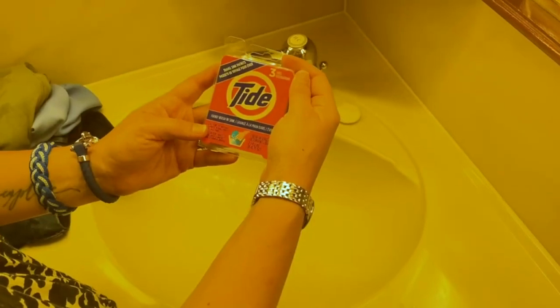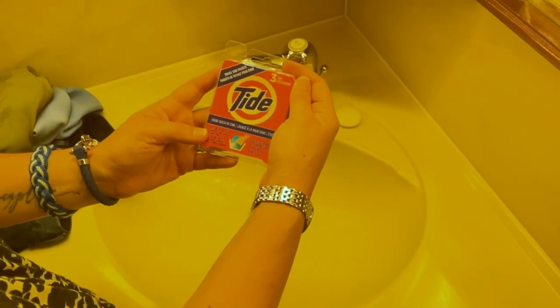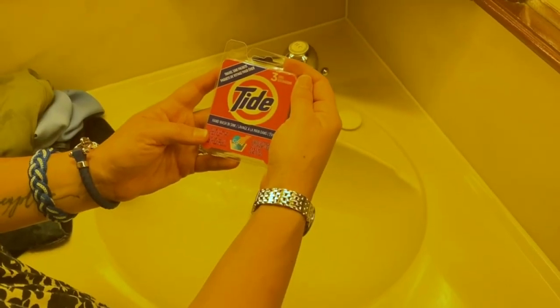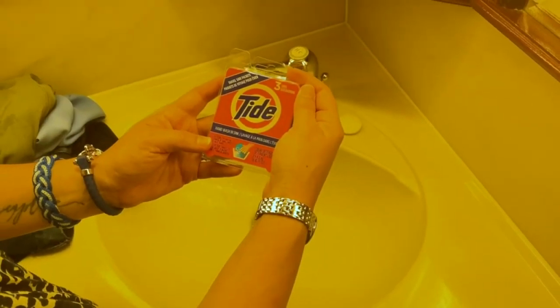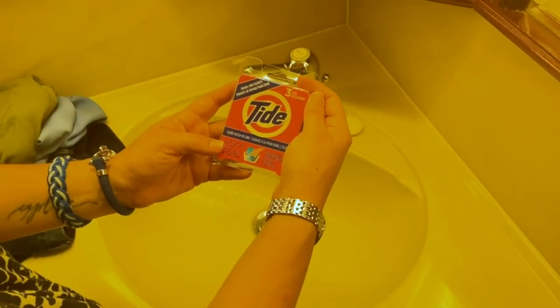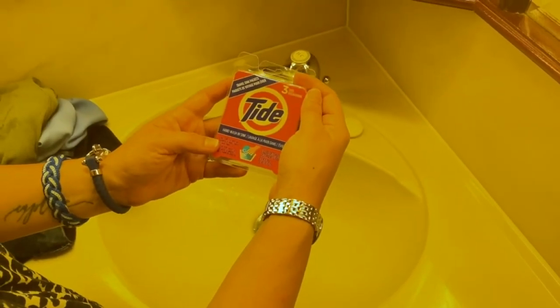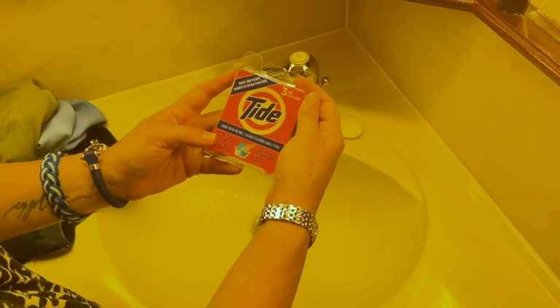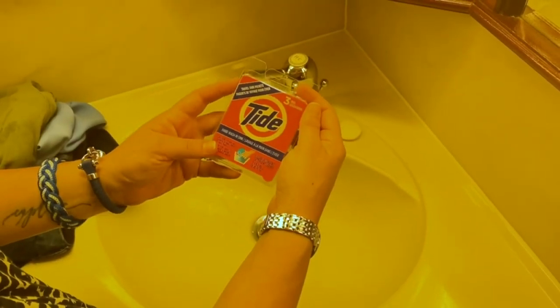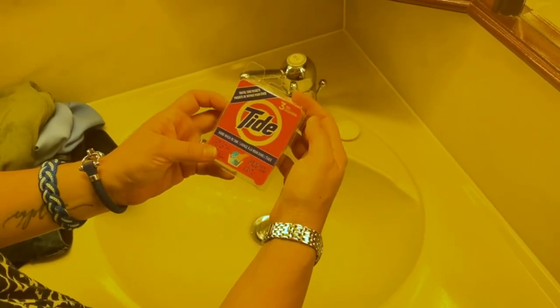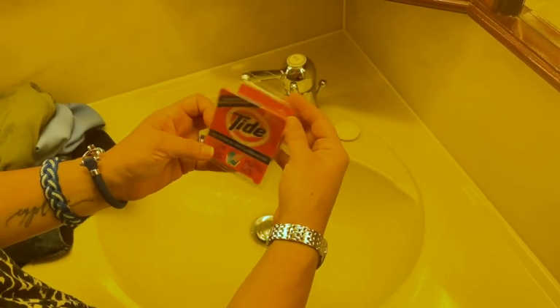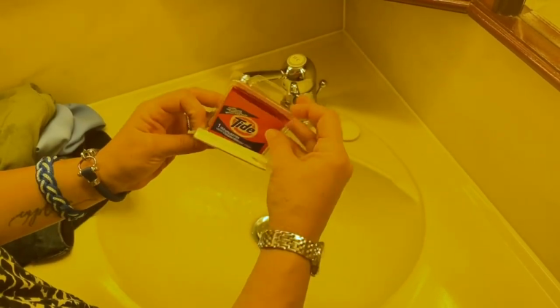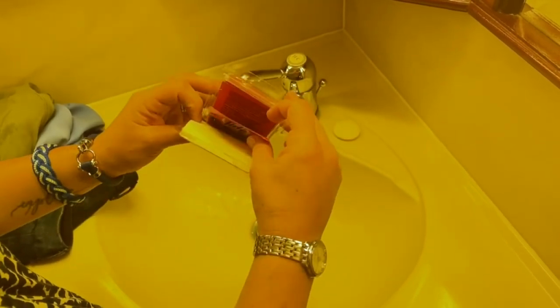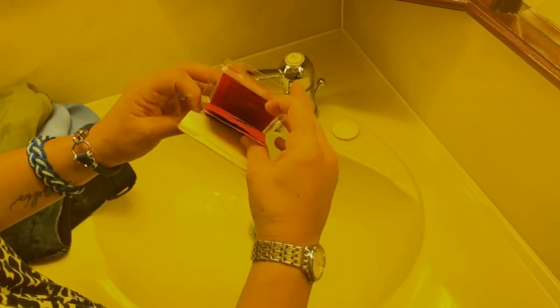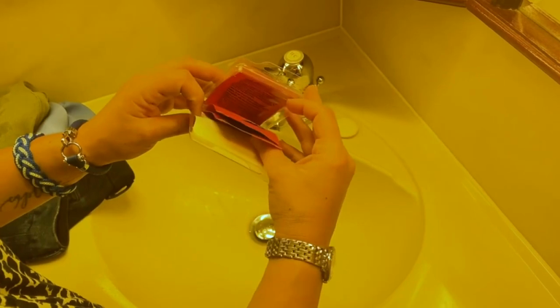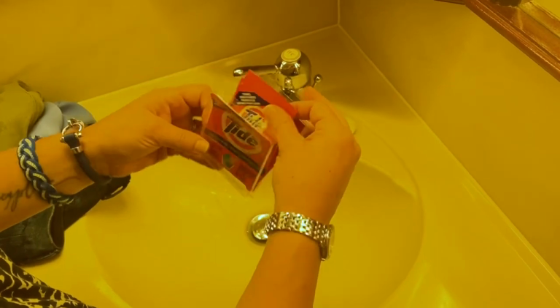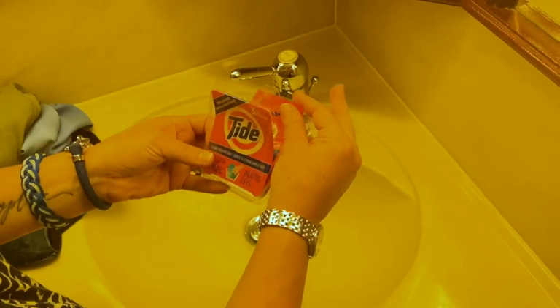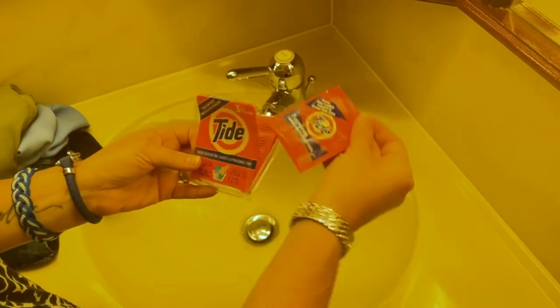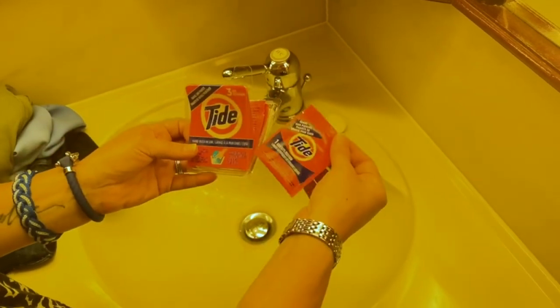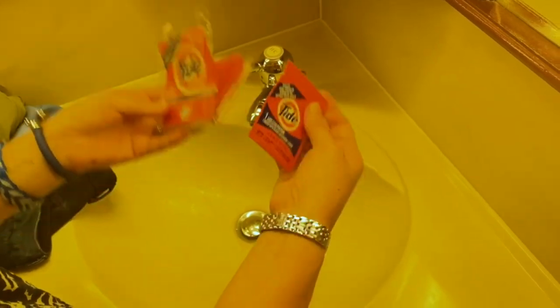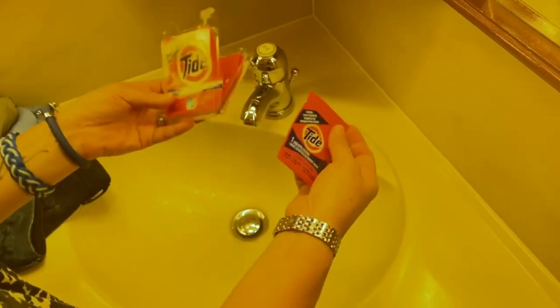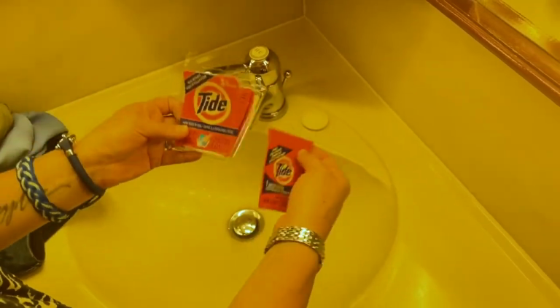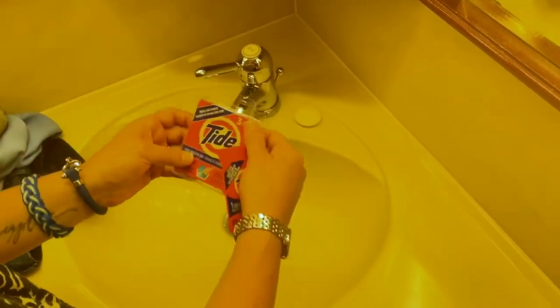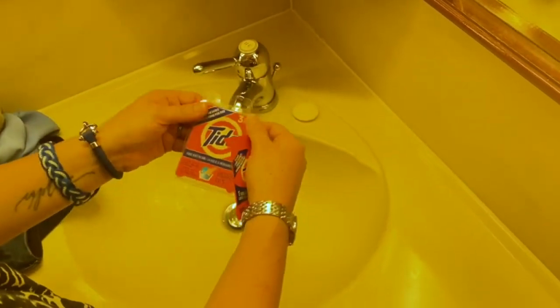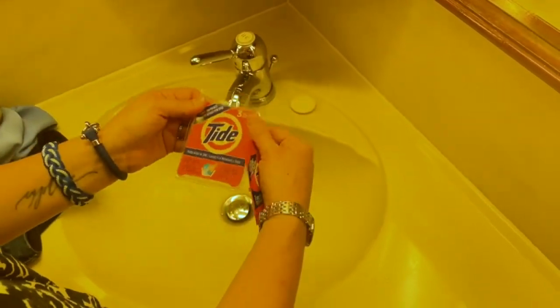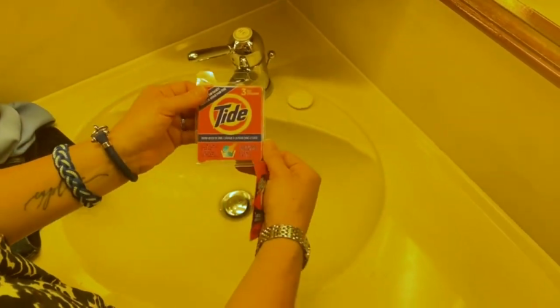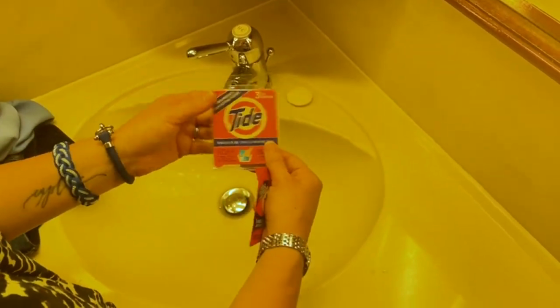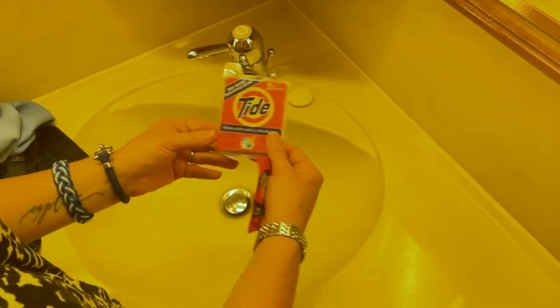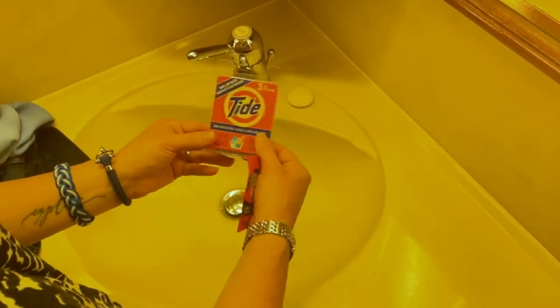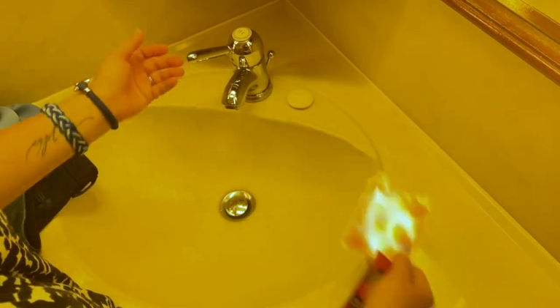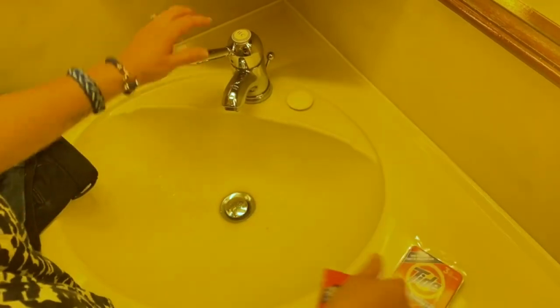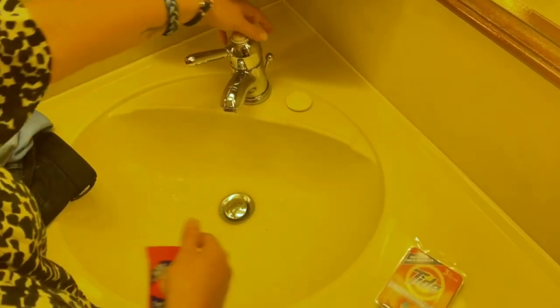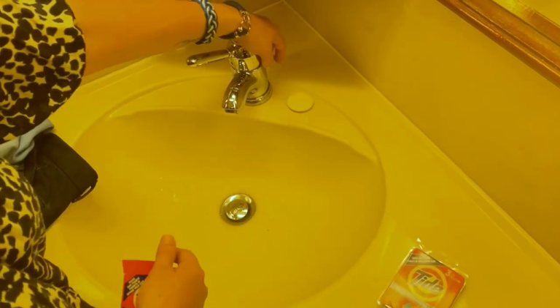Got these three uses of Tide Packs. So there's three single packs in here. They're great for travel. We are on a cruise ship and we are going to do some laundry.